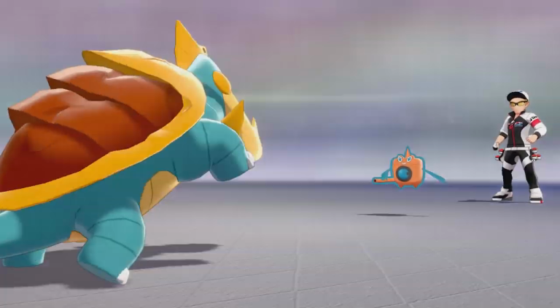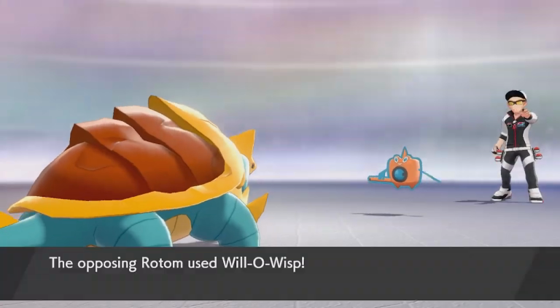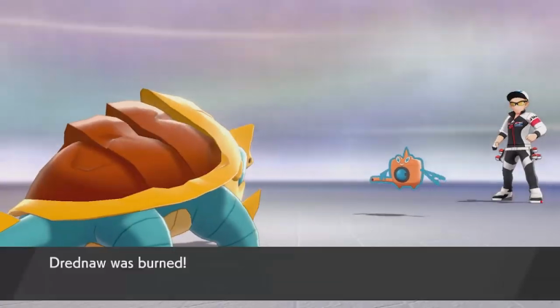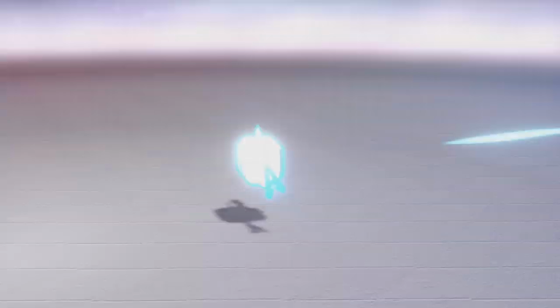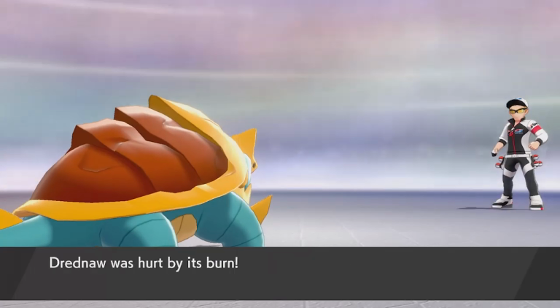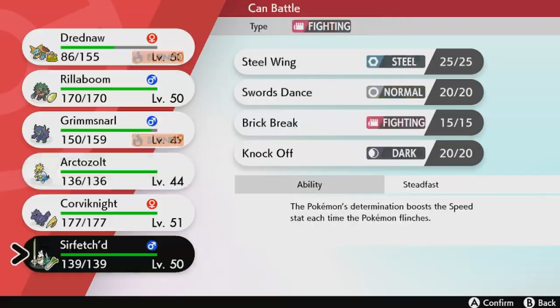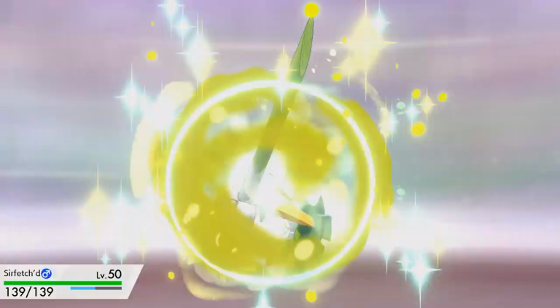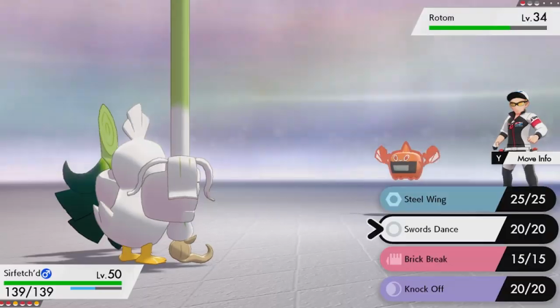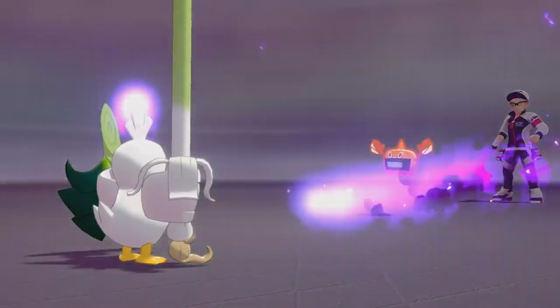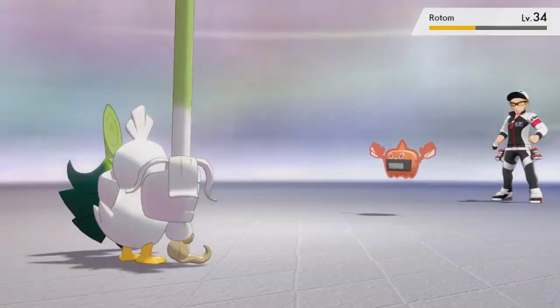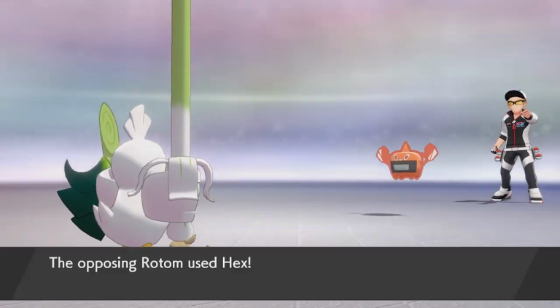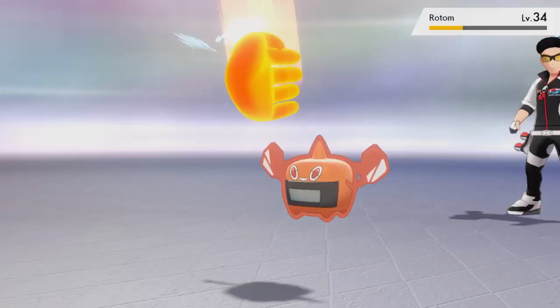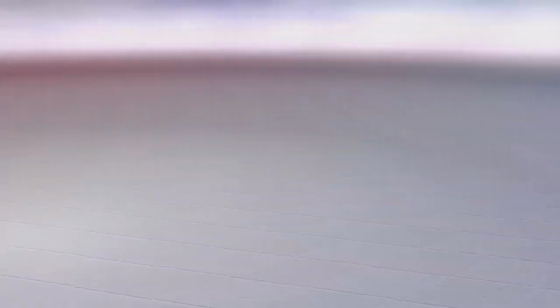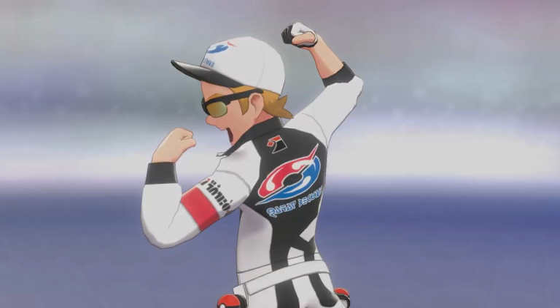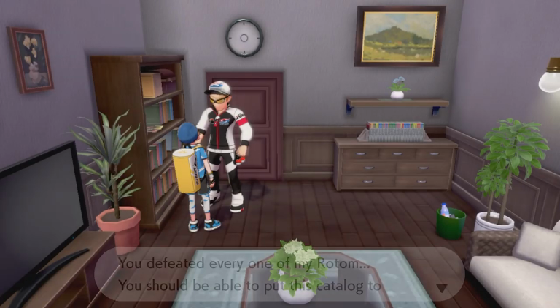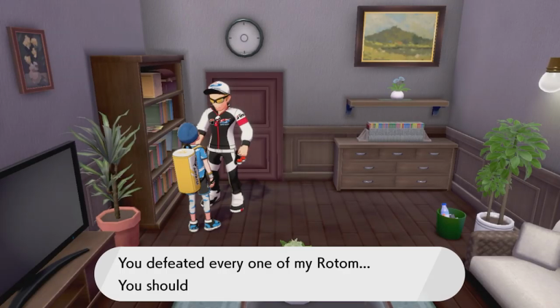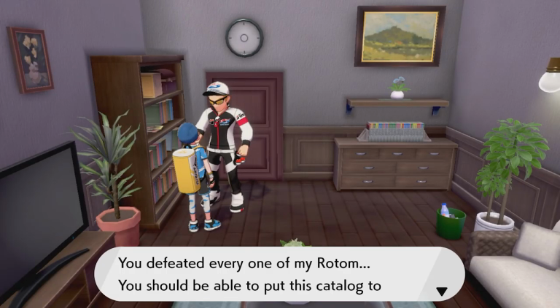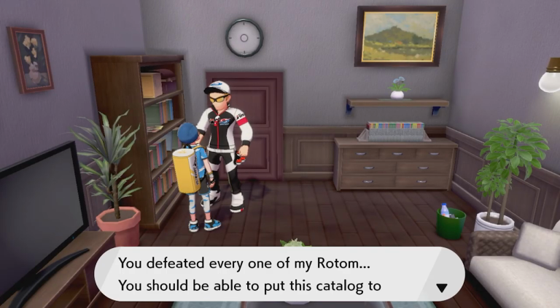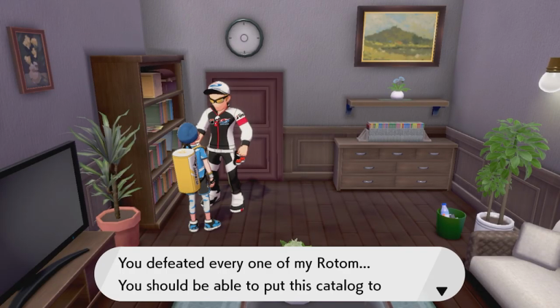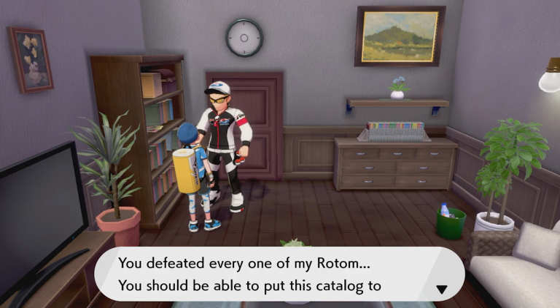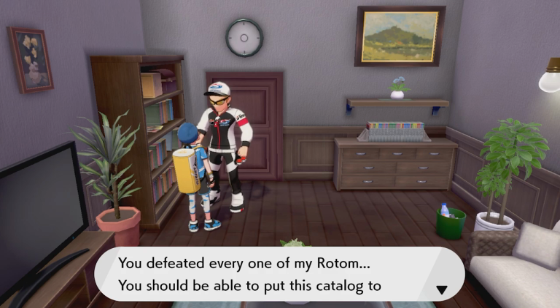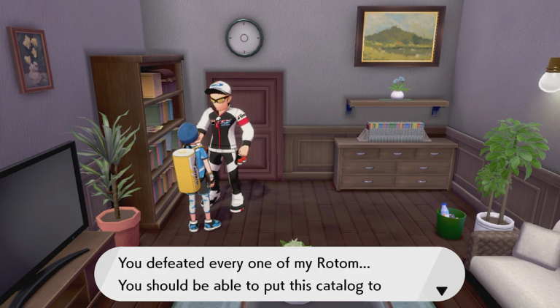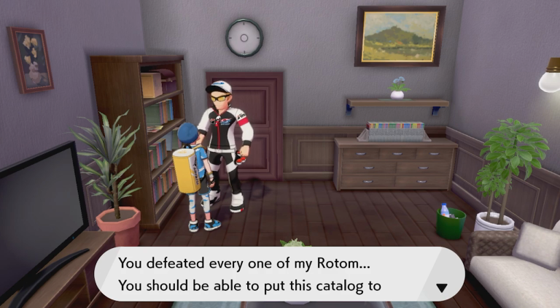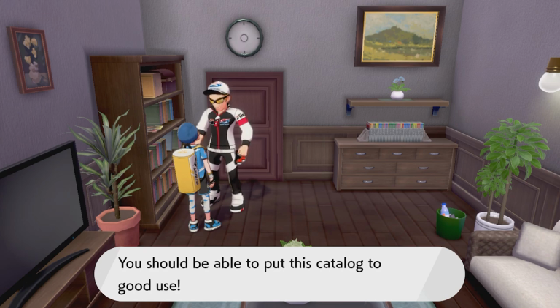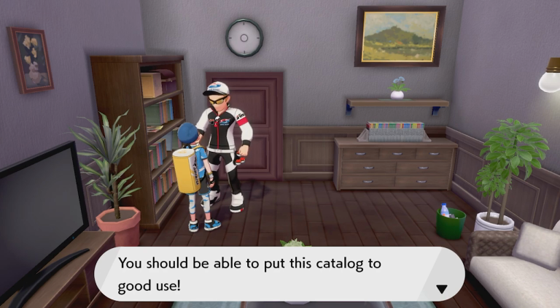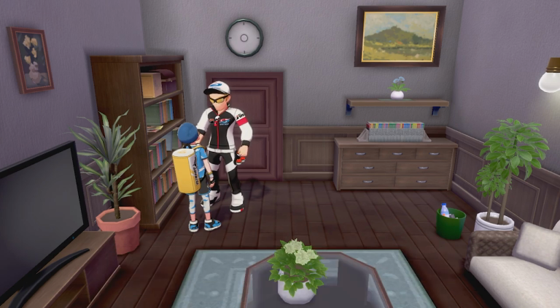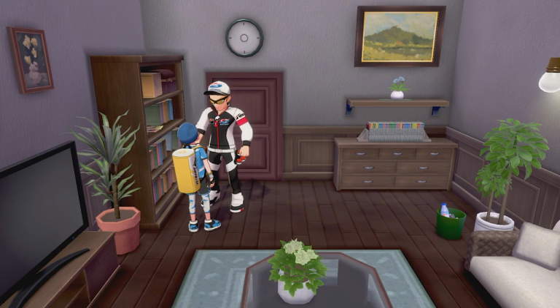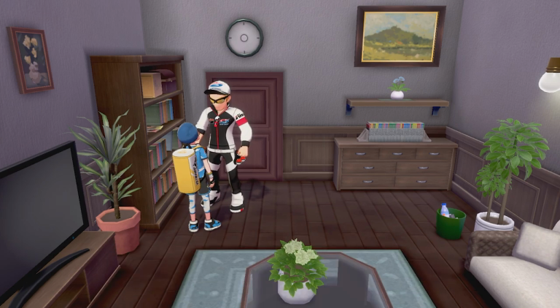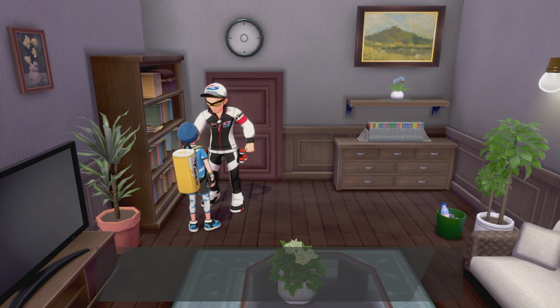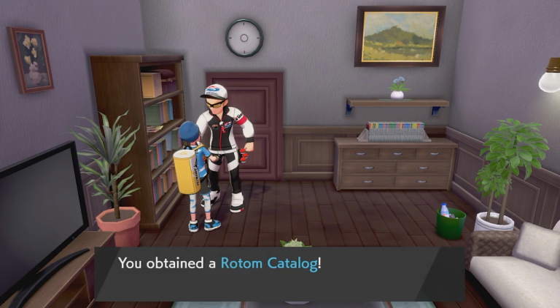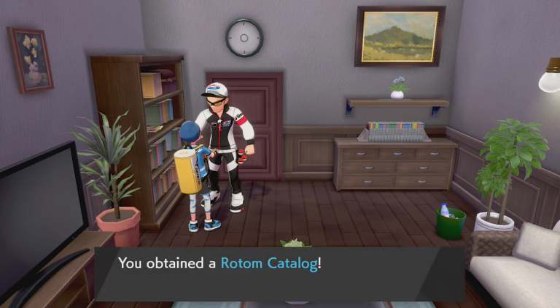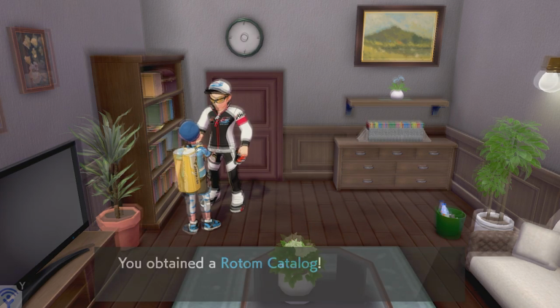he will give you the Rotom catalog, which allows you to change forms. To use this, it is a key item — you have to have Rotom in your party, go to the key item section, and use the Rotom catalog on the Rotom.